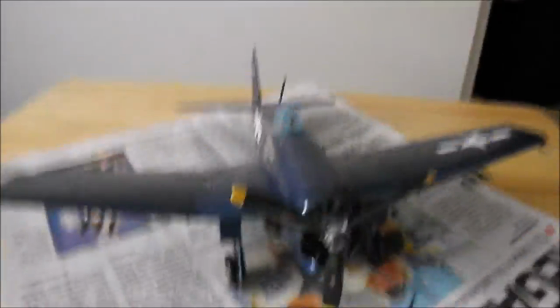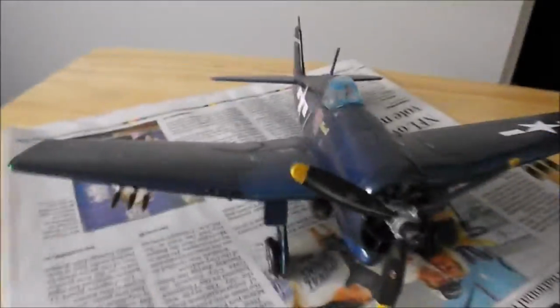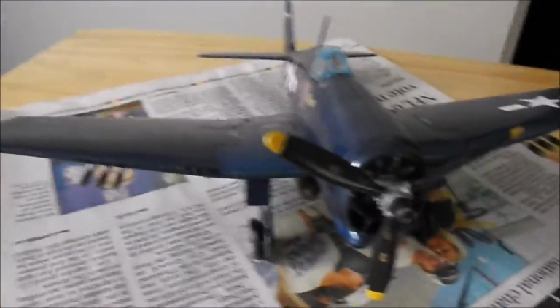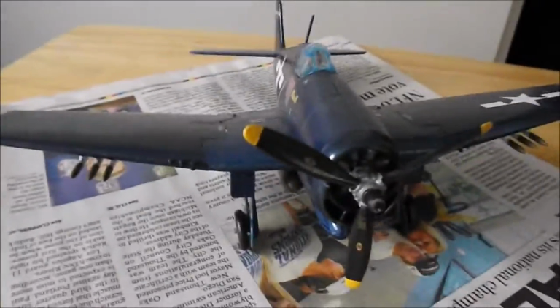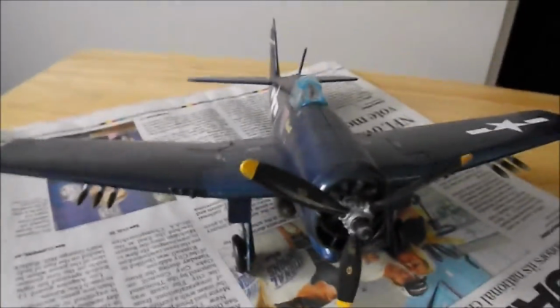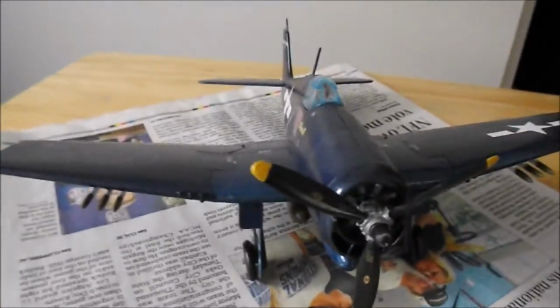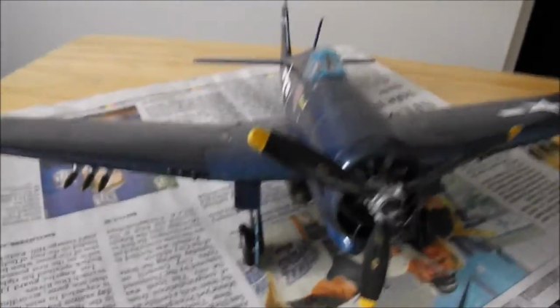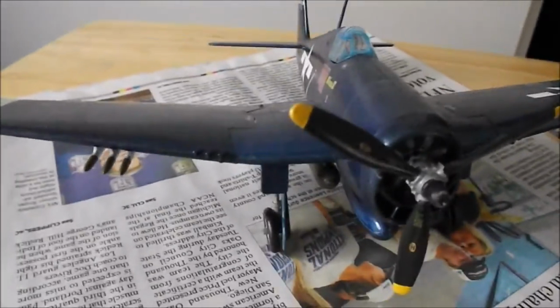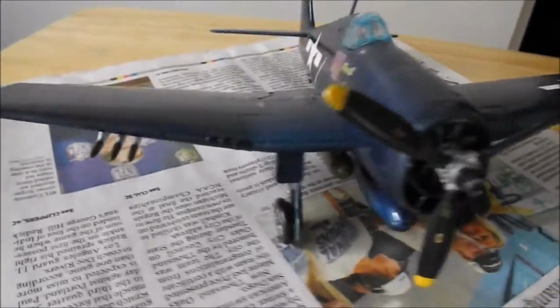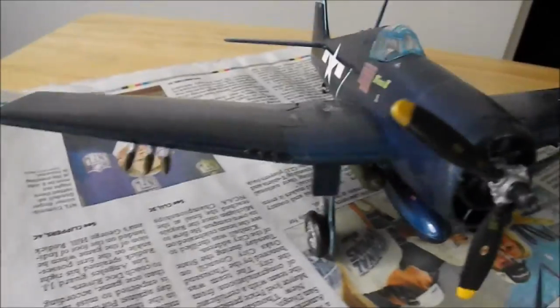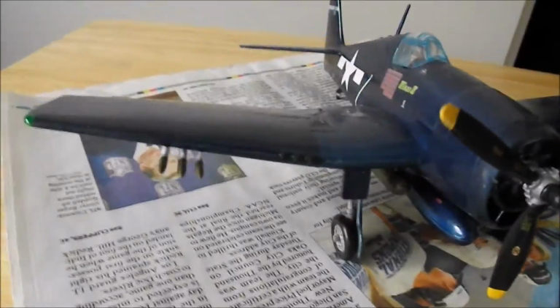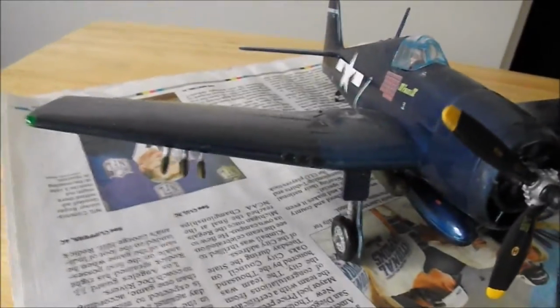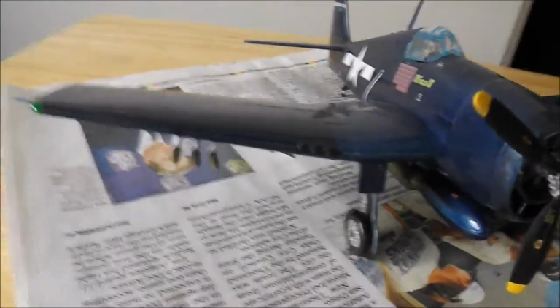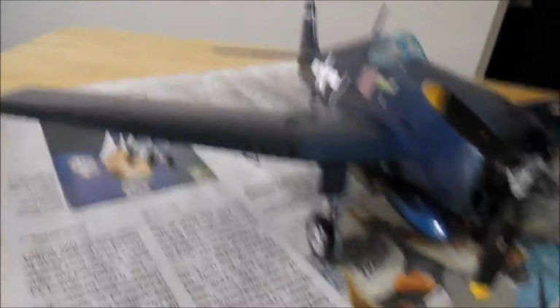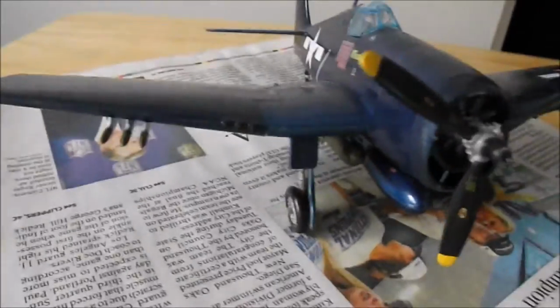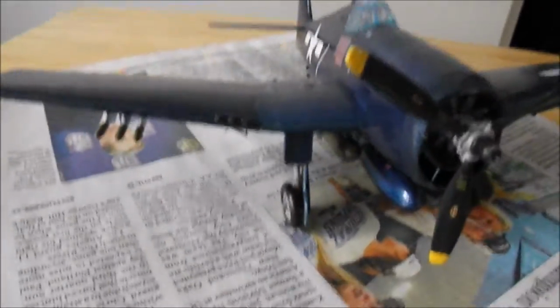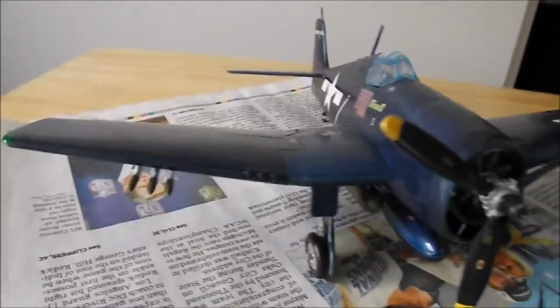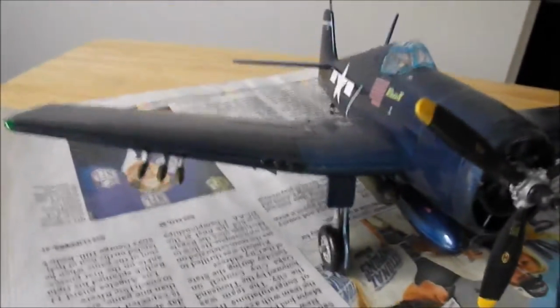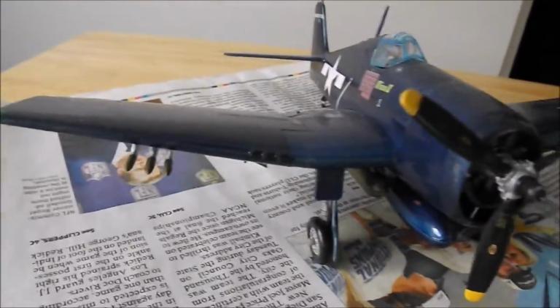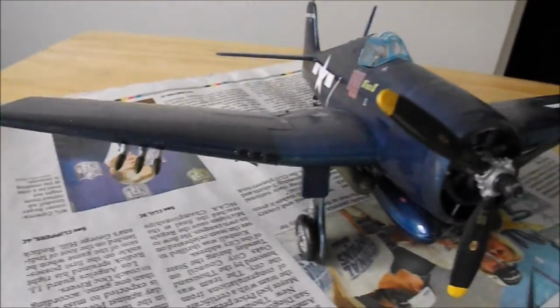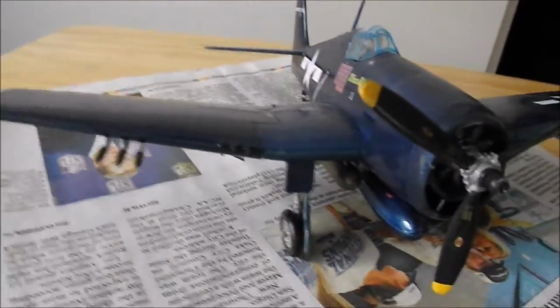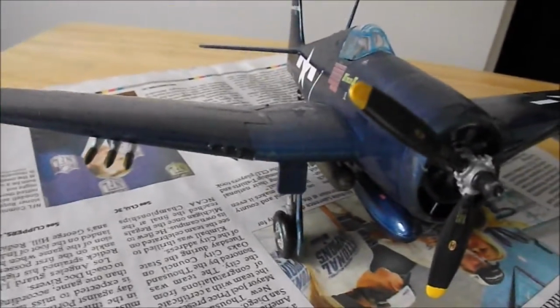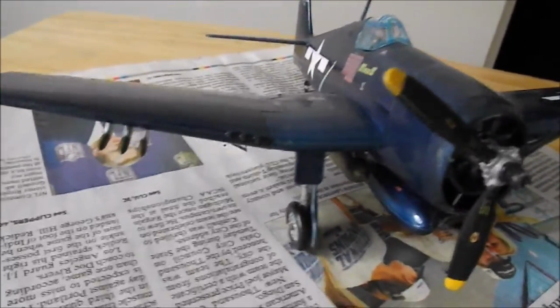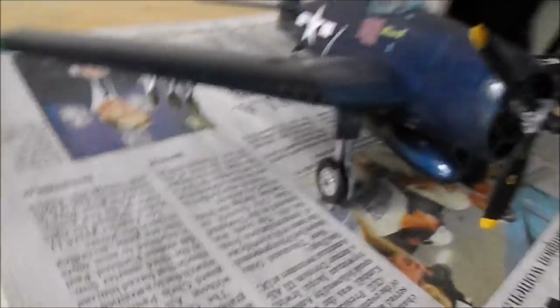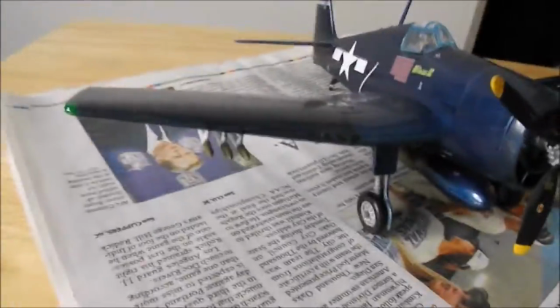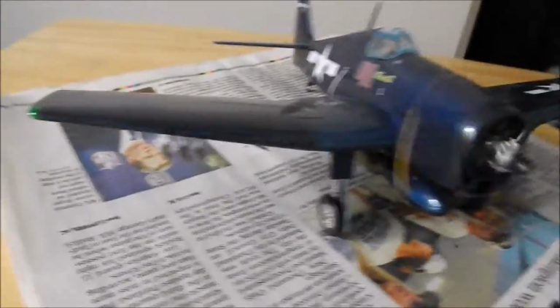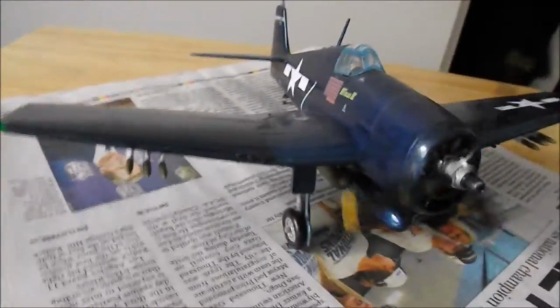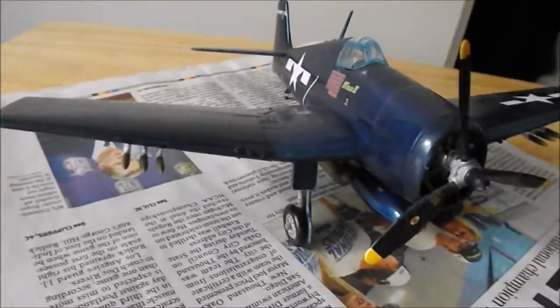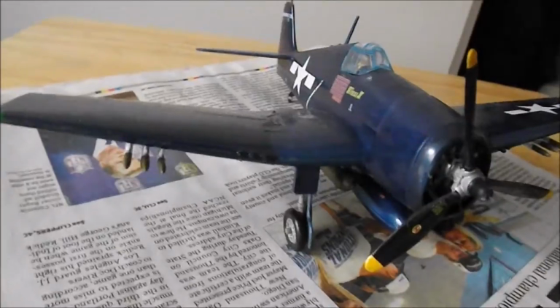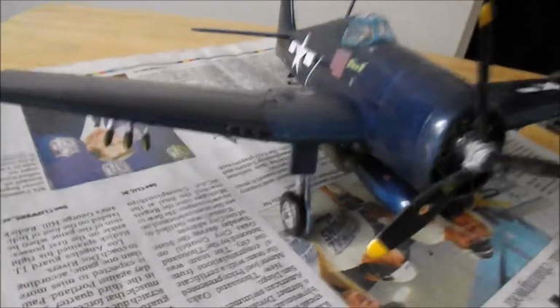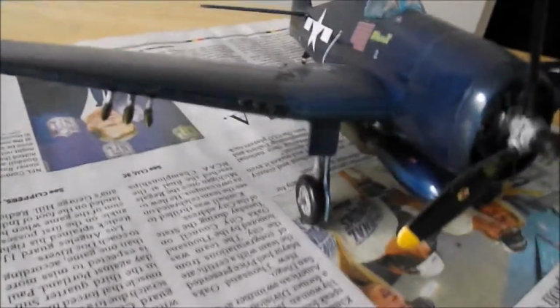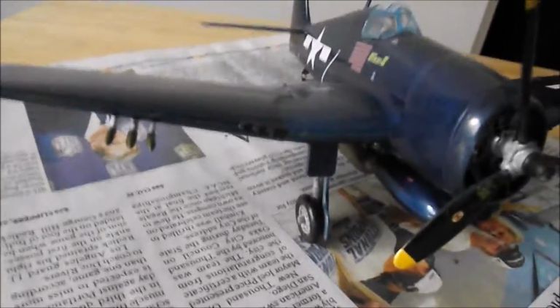There was one great thing about this kit, and that is the operating features. There are three operating features. Obviously you've got the propeller, but that's a given for any kit.